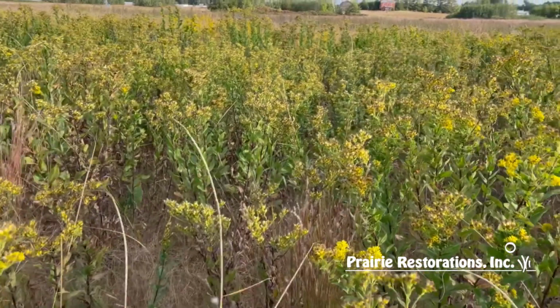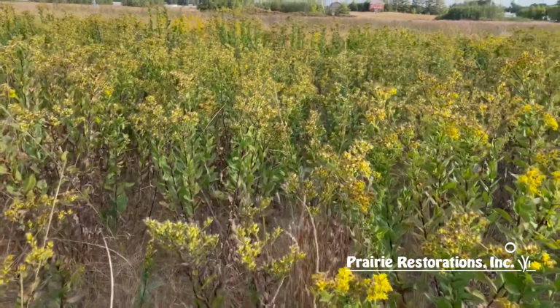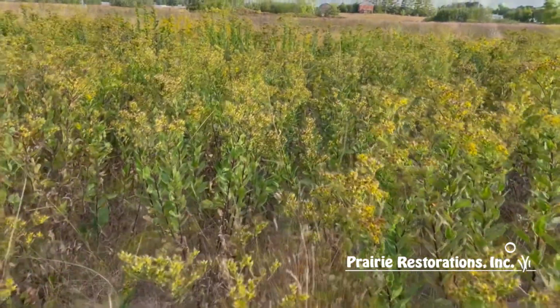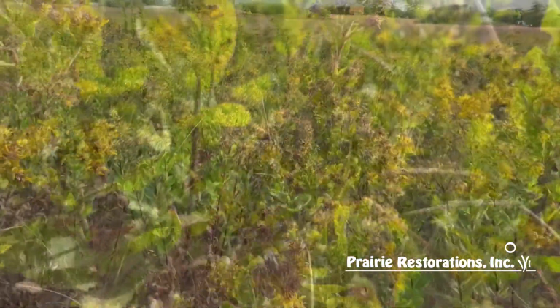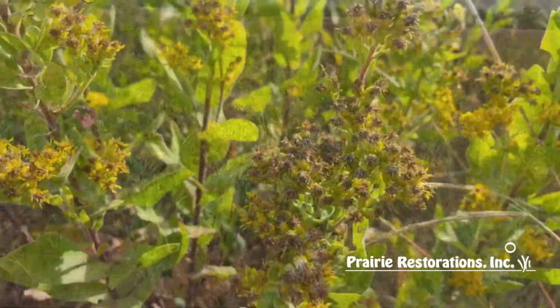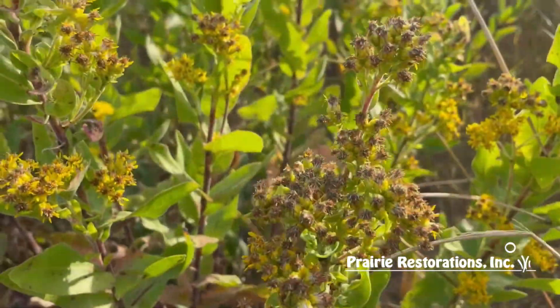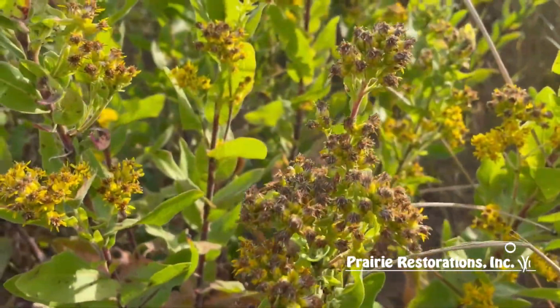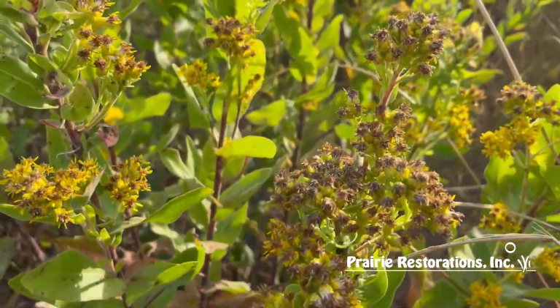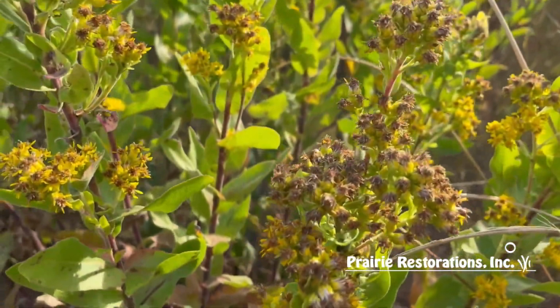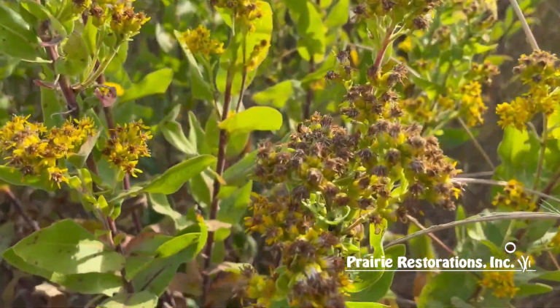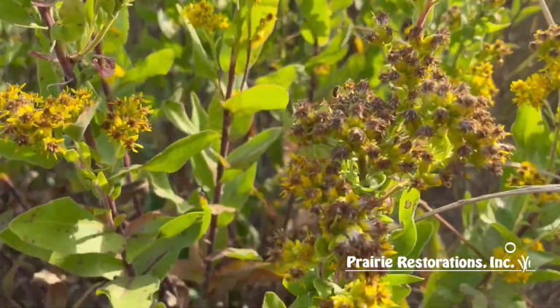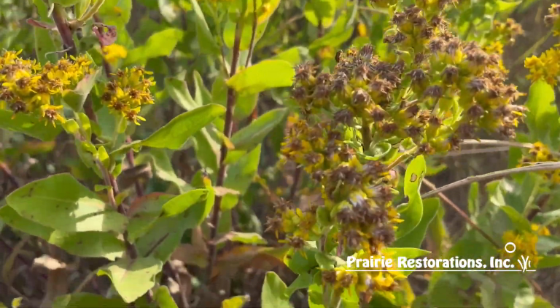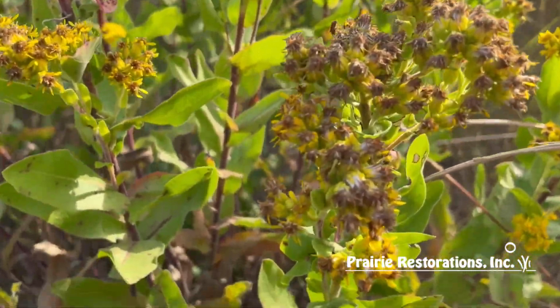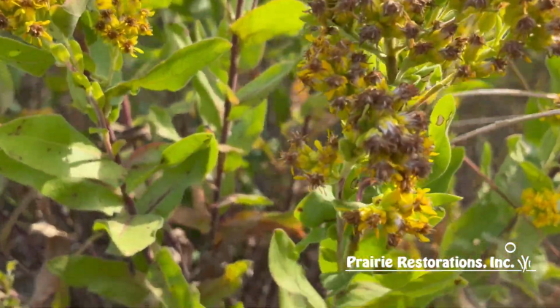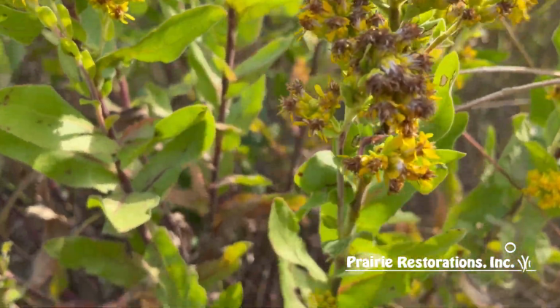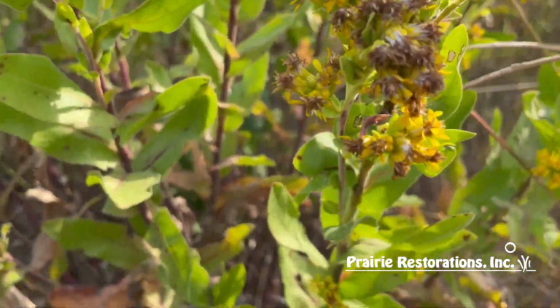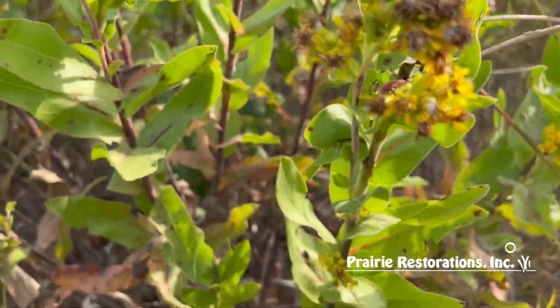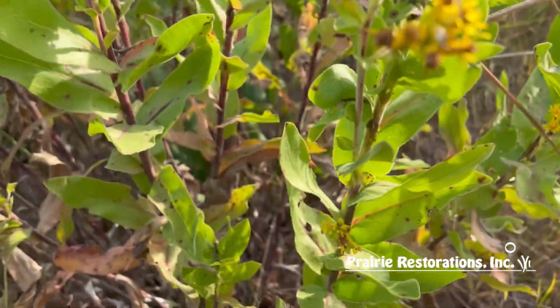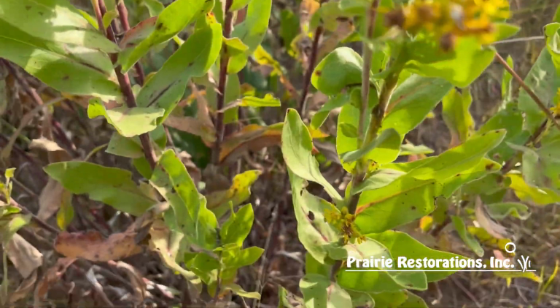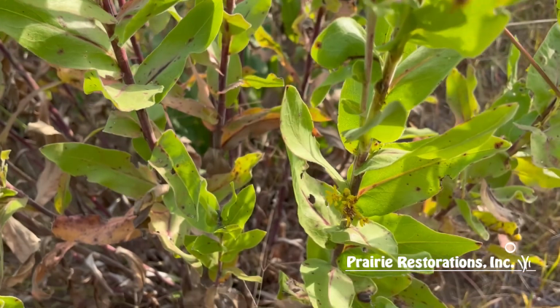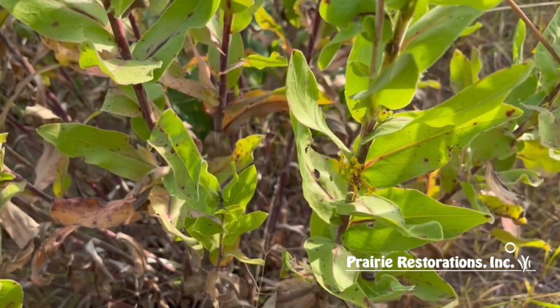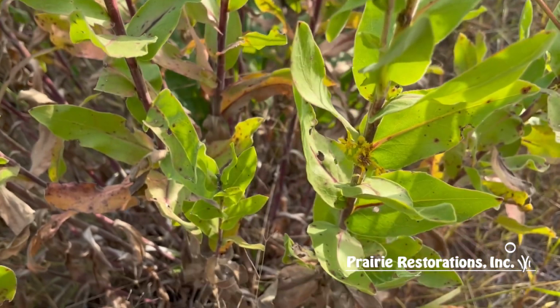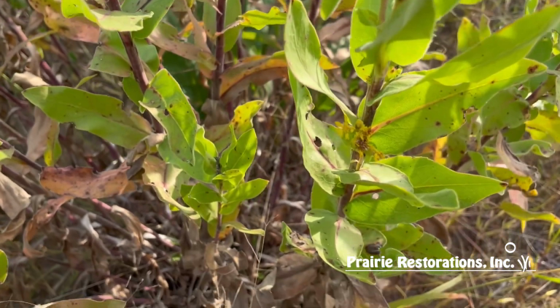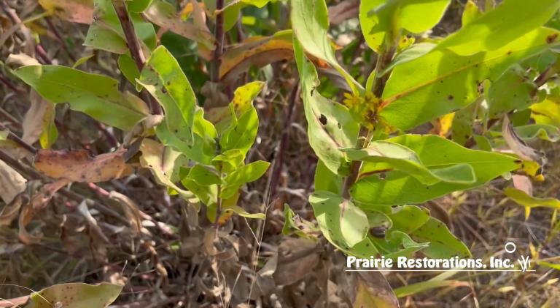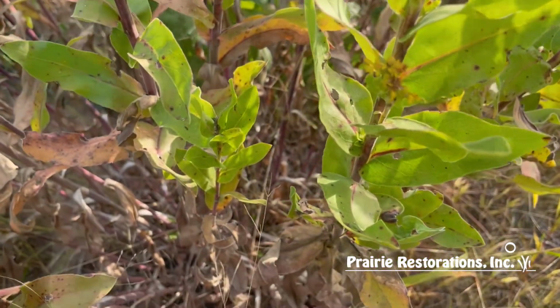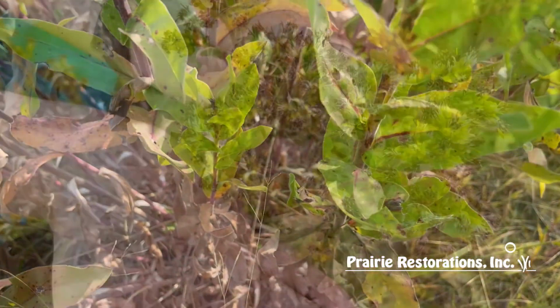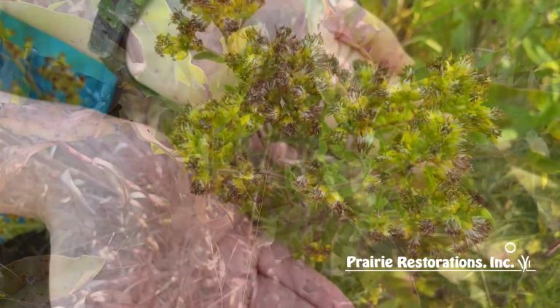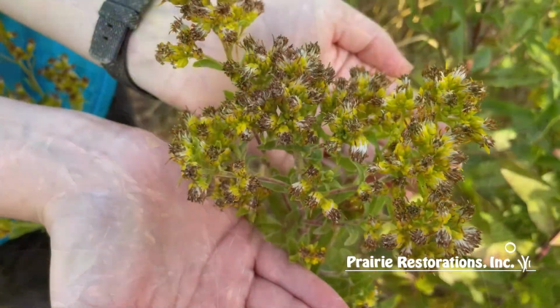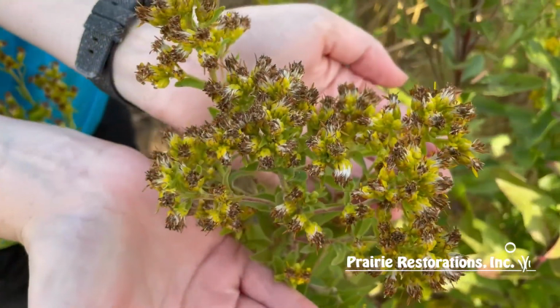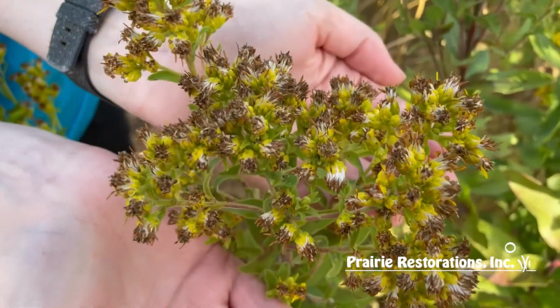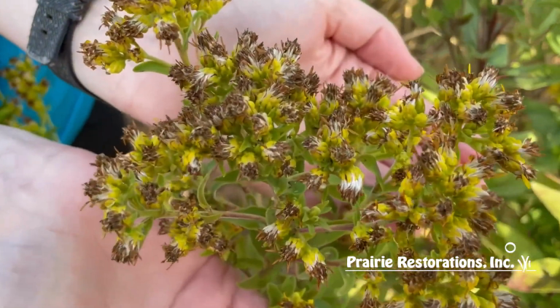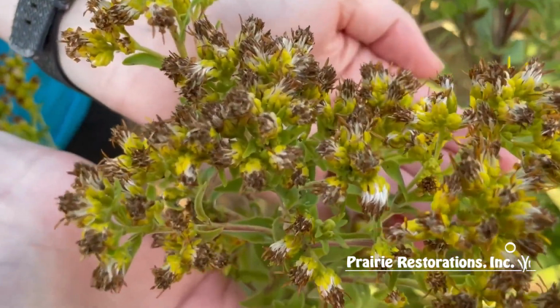They range from the Rocky Mountains to the East Coast and from Canada to Texas, which makes them a good option for most prairie projects in the US.